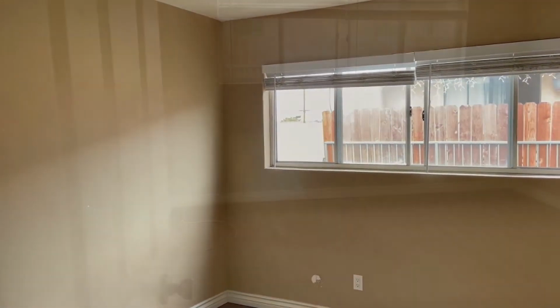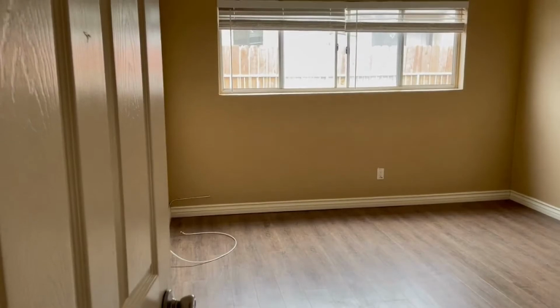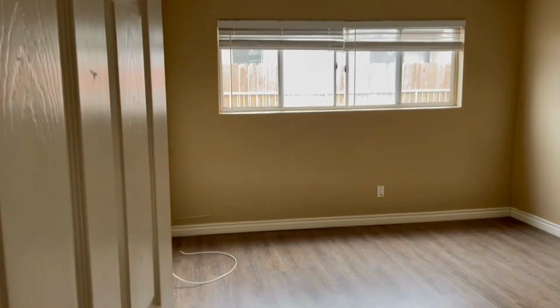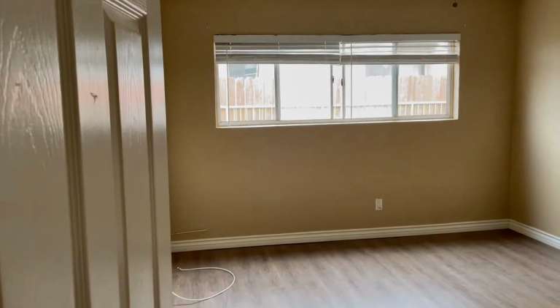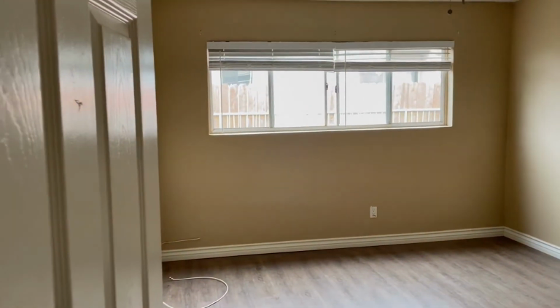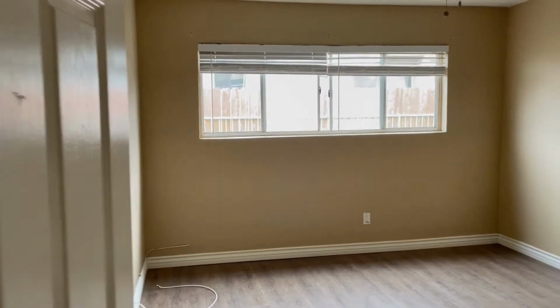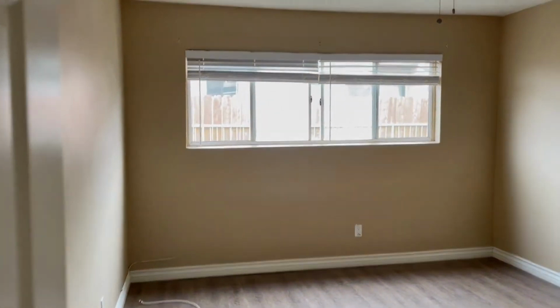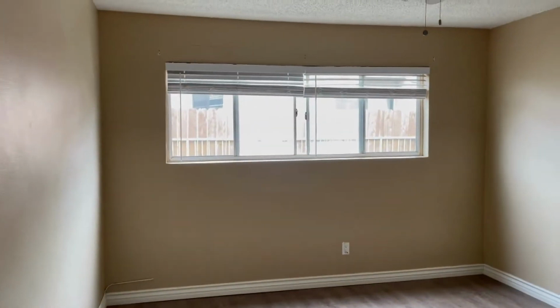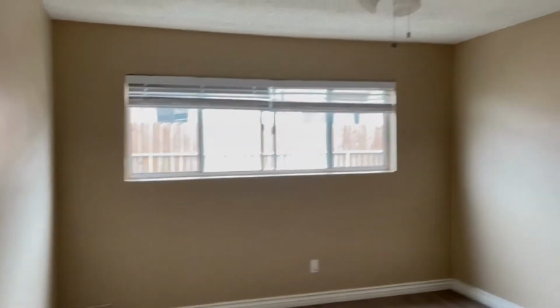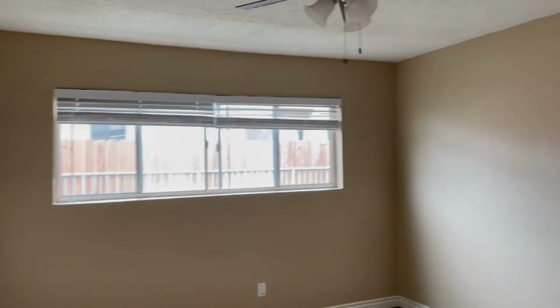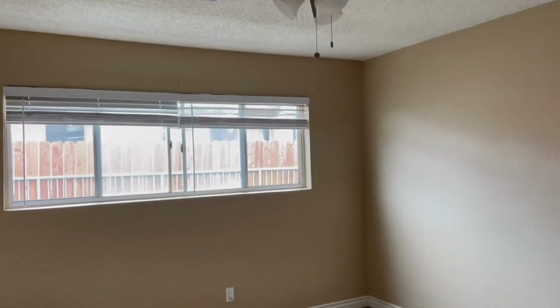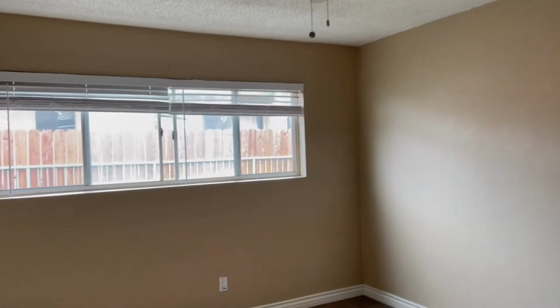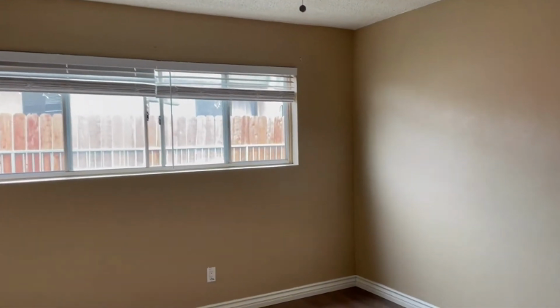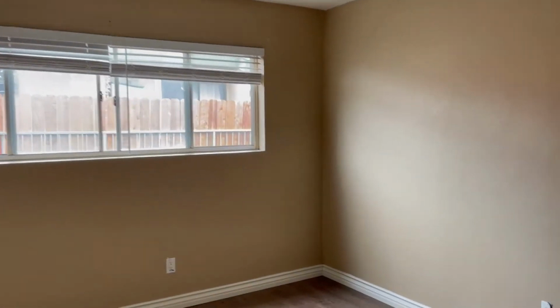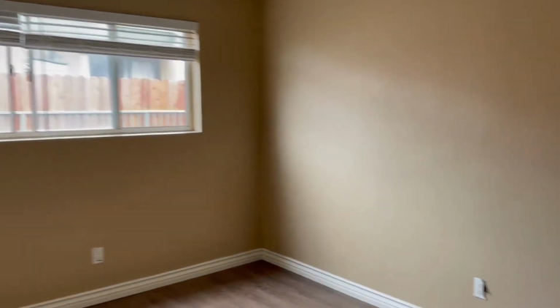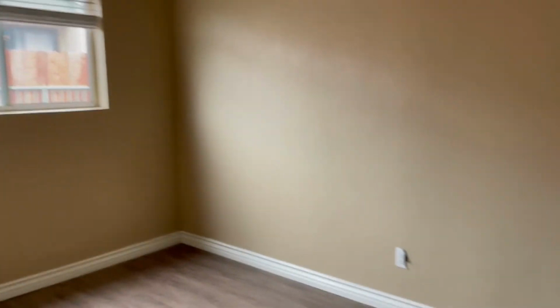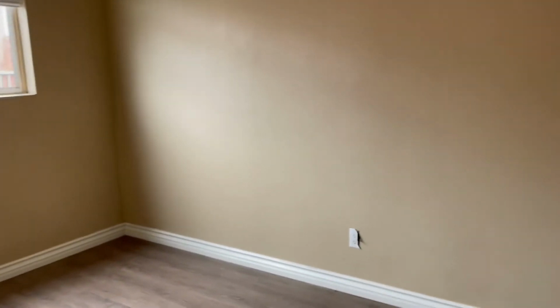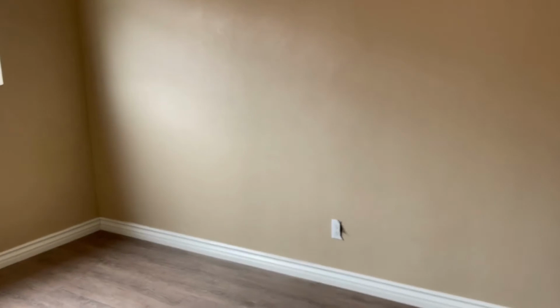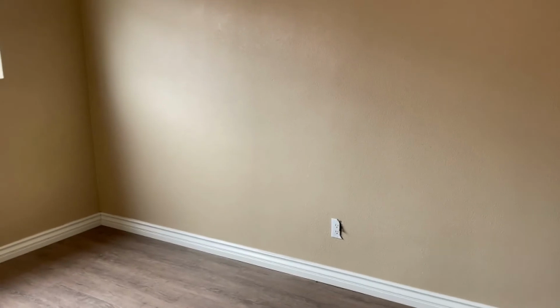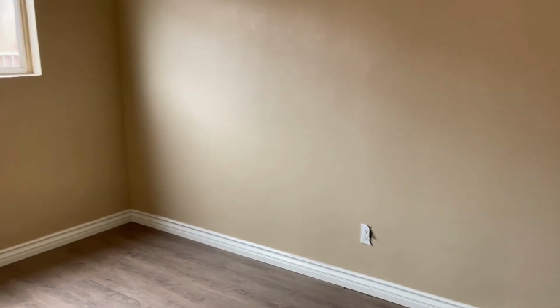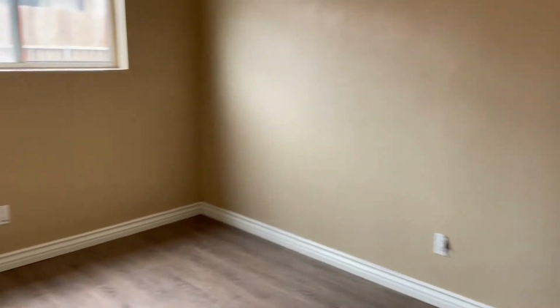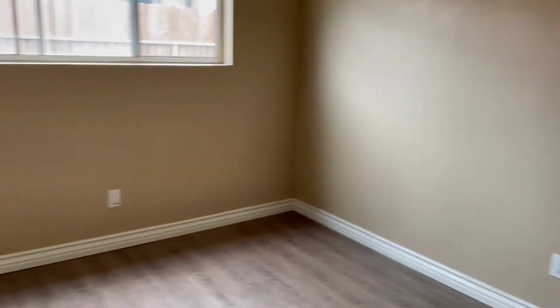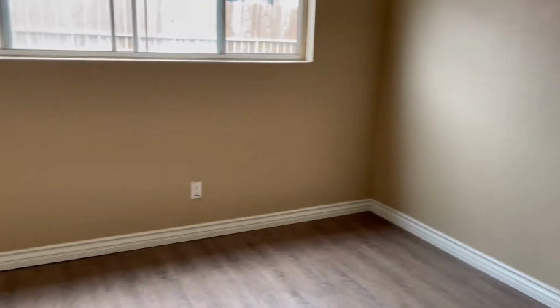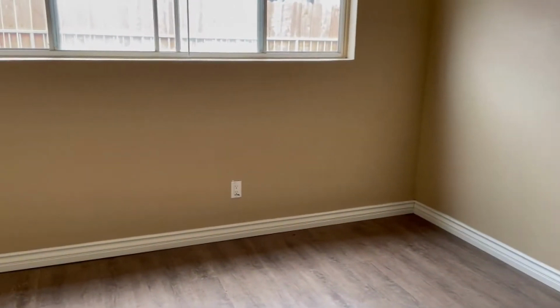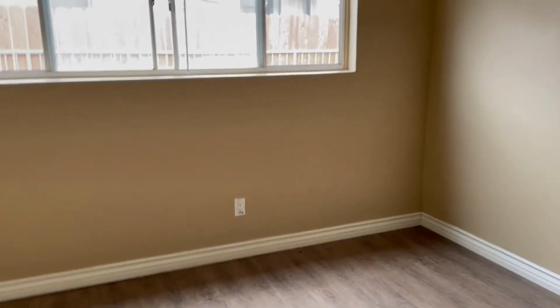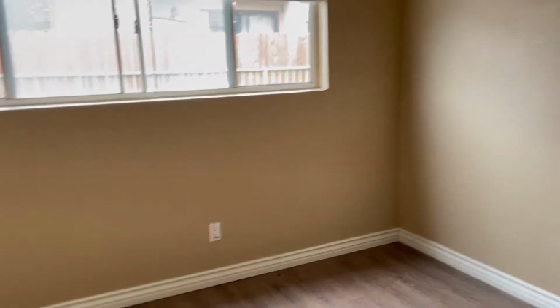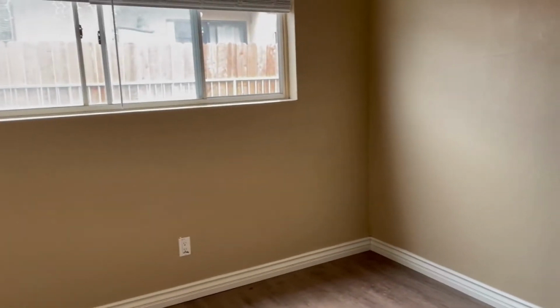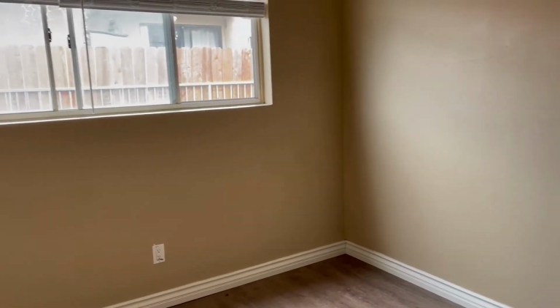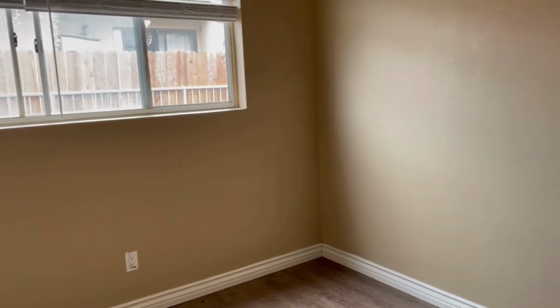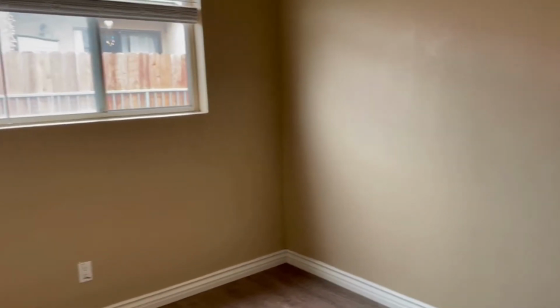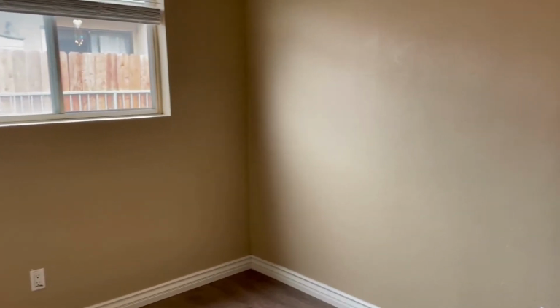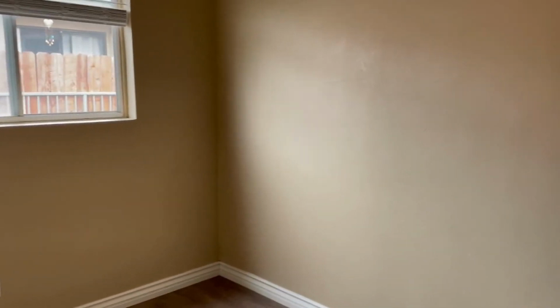Coming into the next bedroom, as you can see, we need paint. We need to fix the electrical outlets. I don't know what happened with them, but something did and we will fix them.